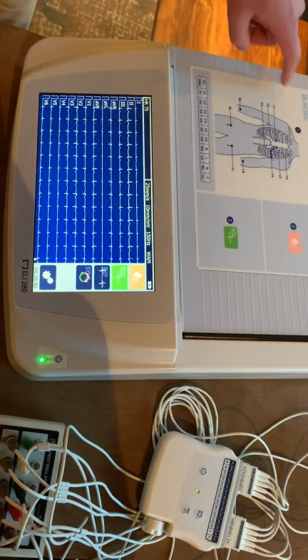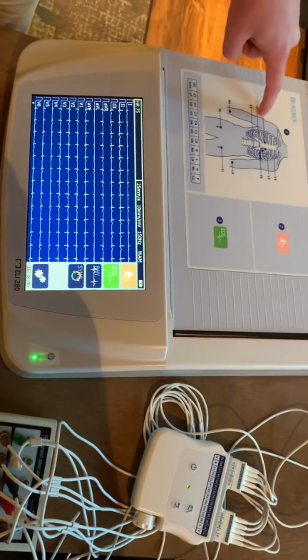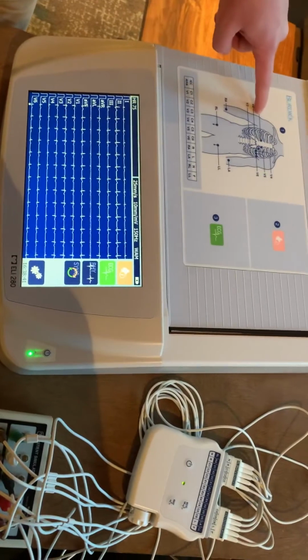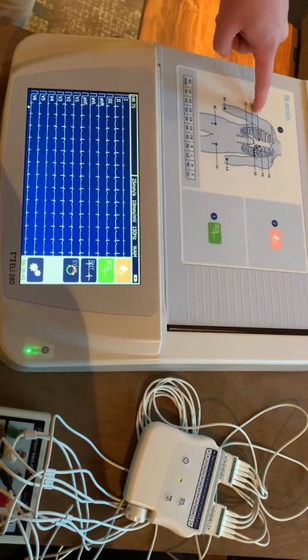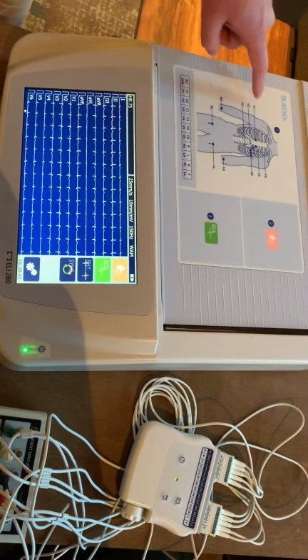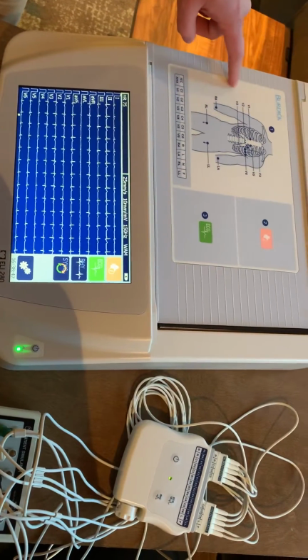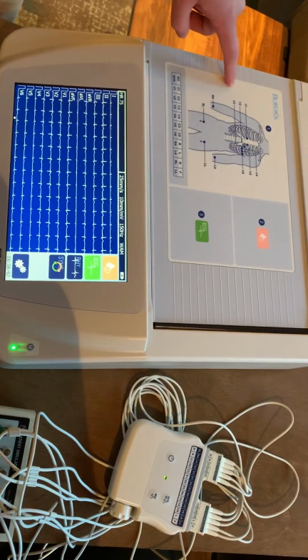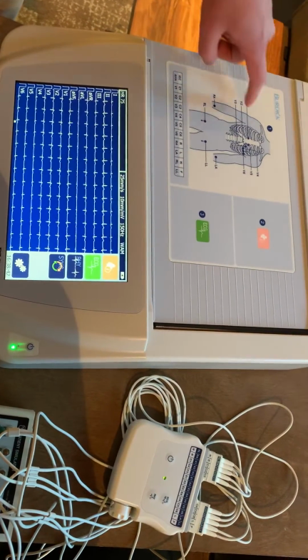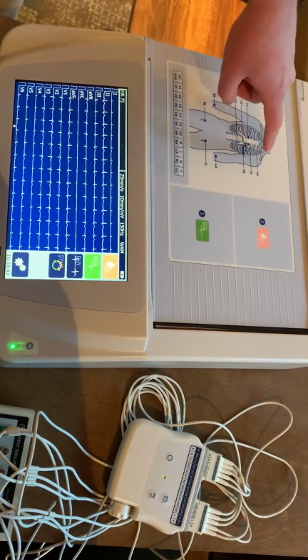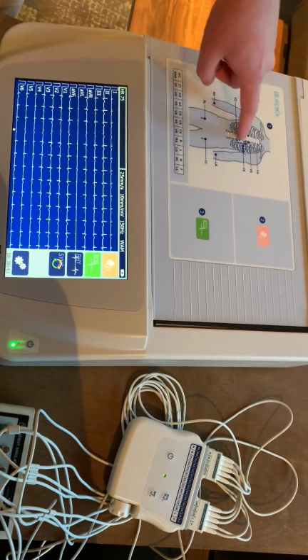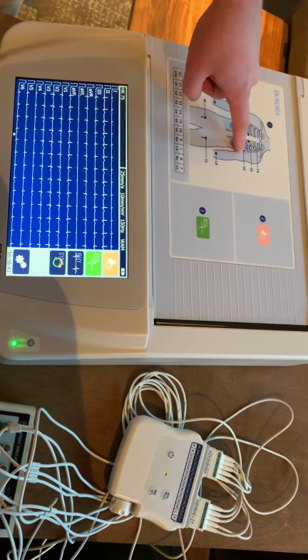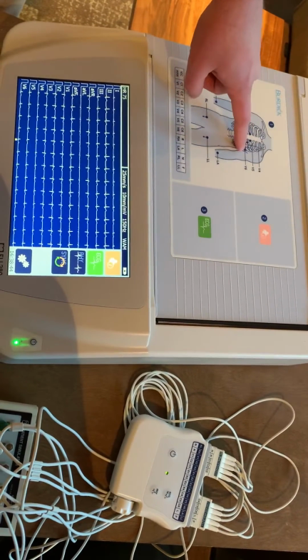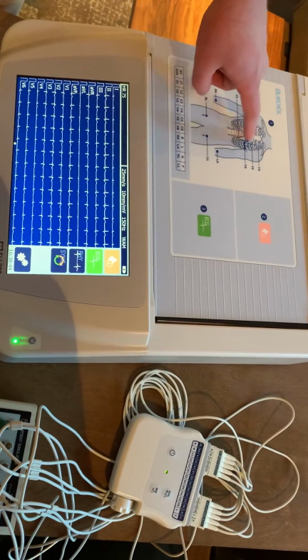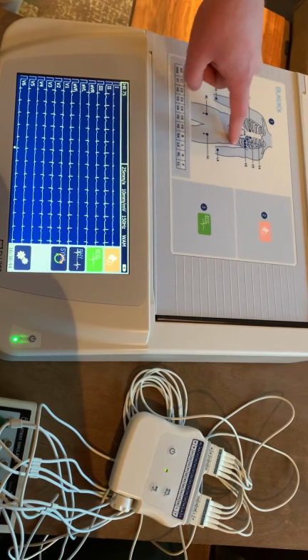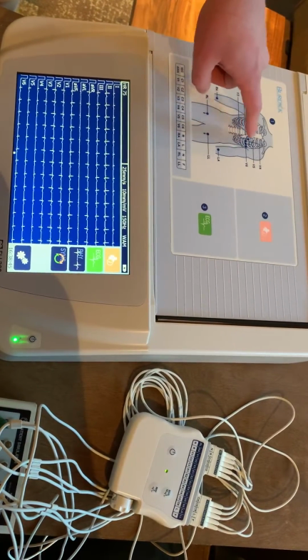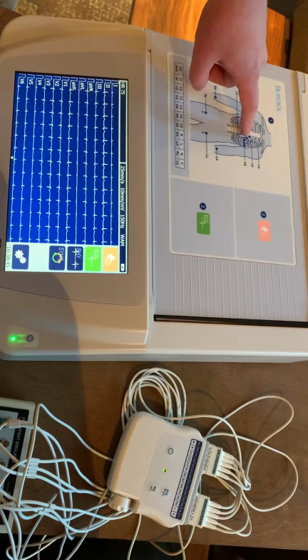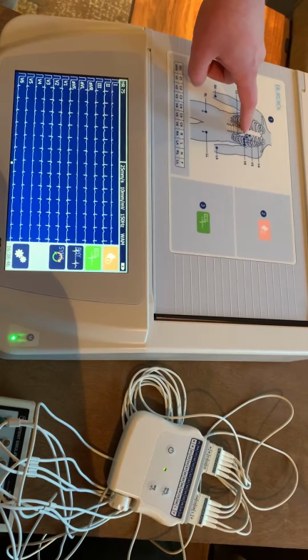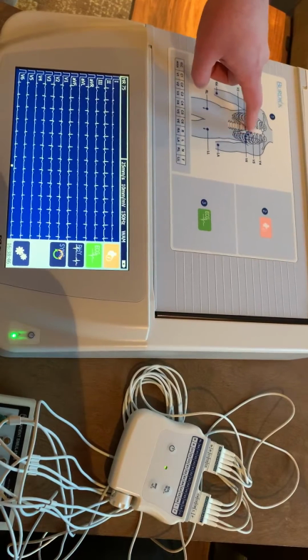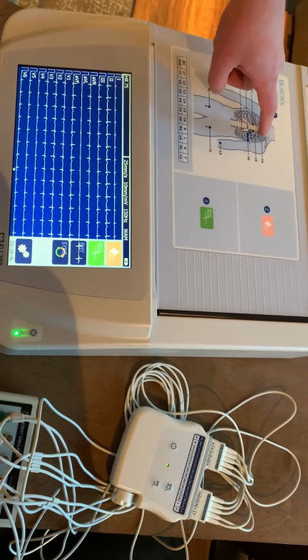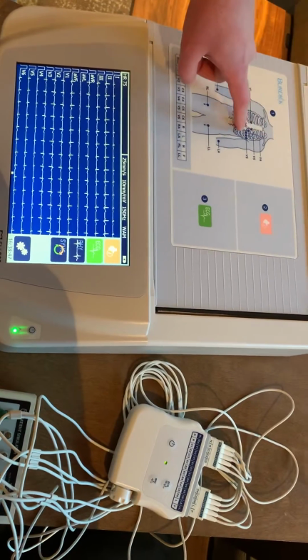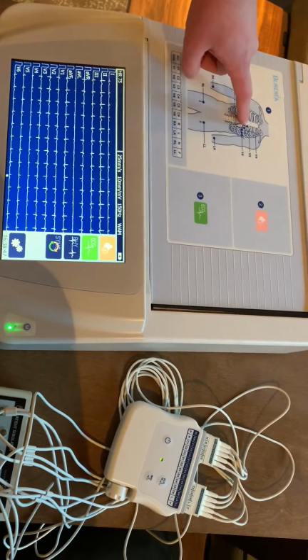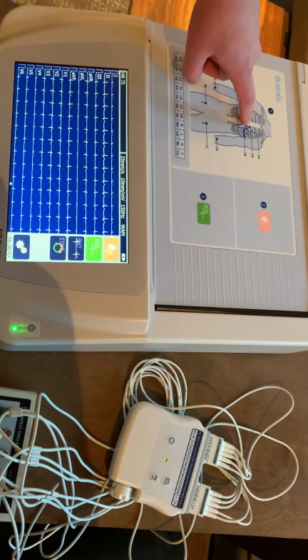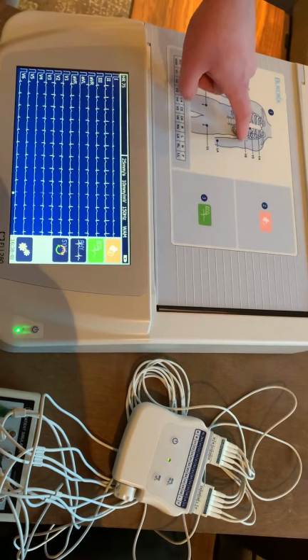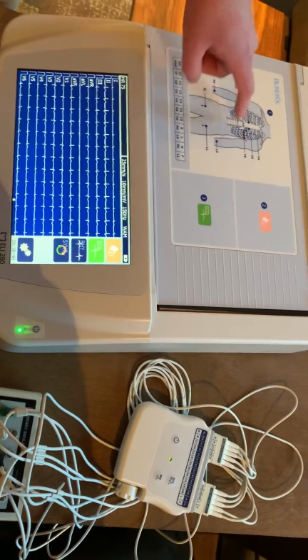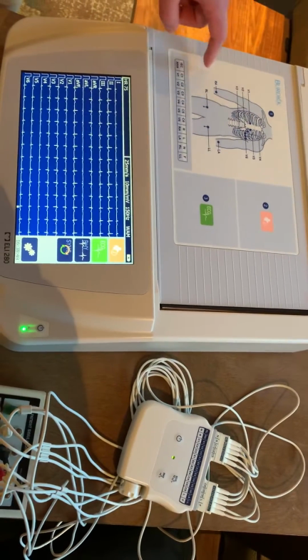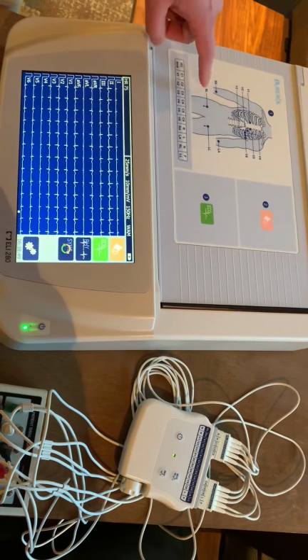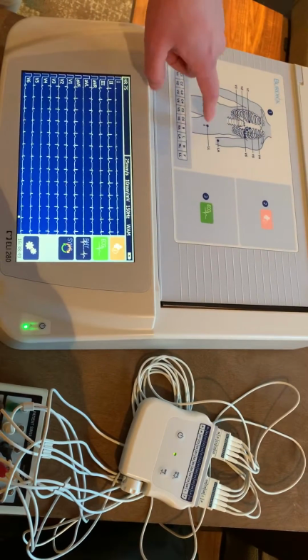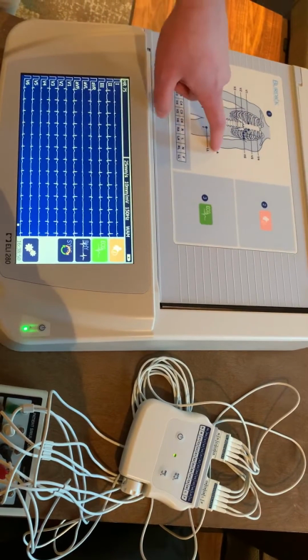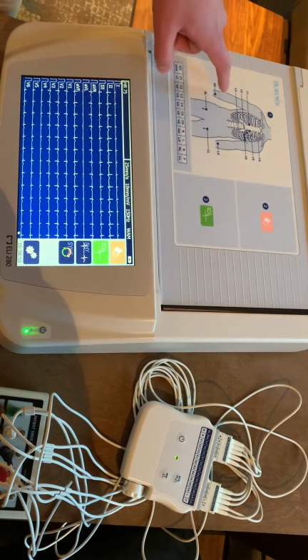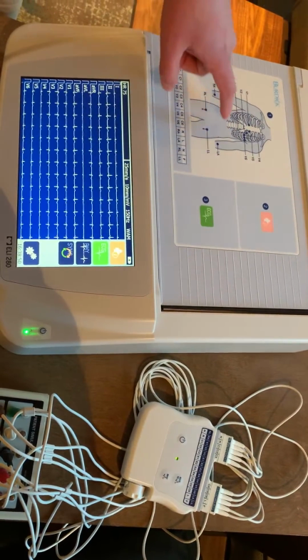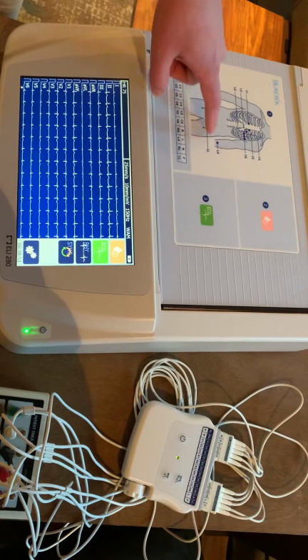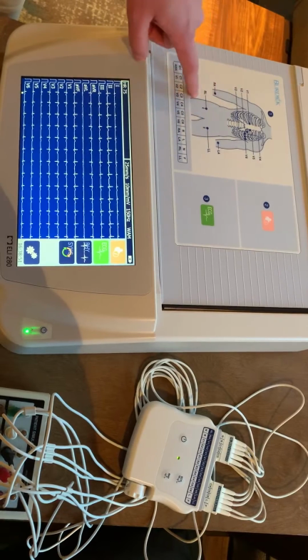The first step is to hook your patient up. Make sure all the leads are placed properly — make sure you're placing the V leads between the intercostal space, the limb leads in the appropriate location.